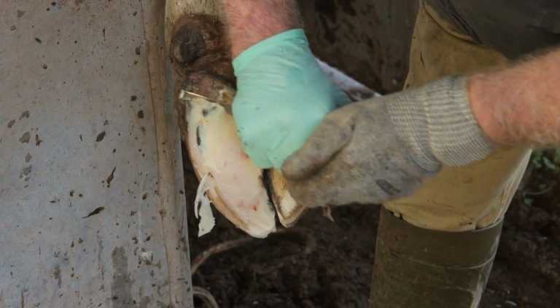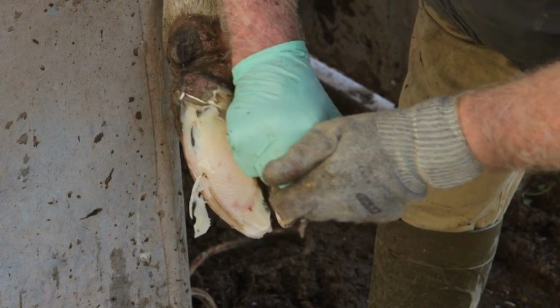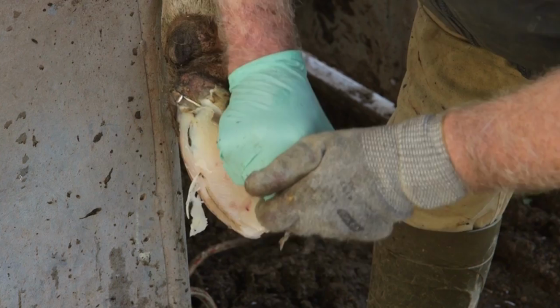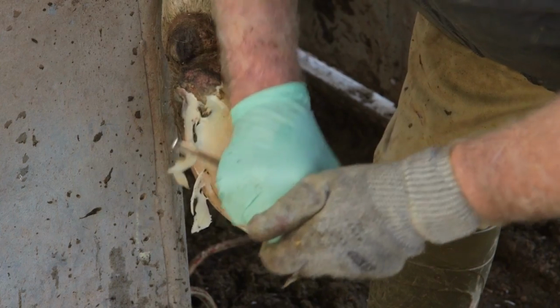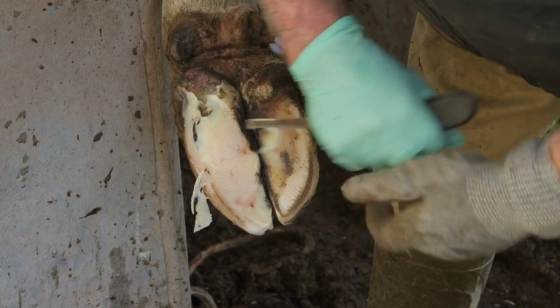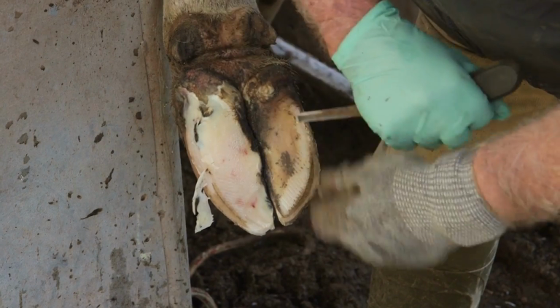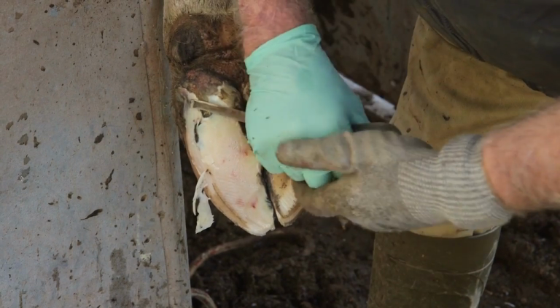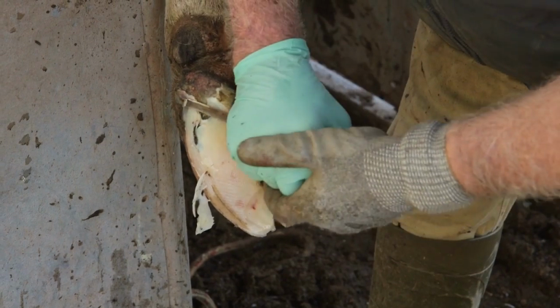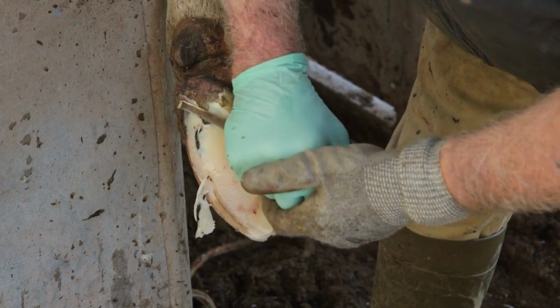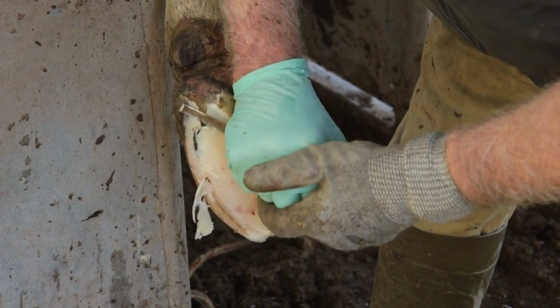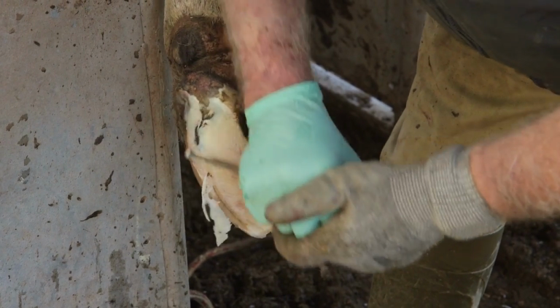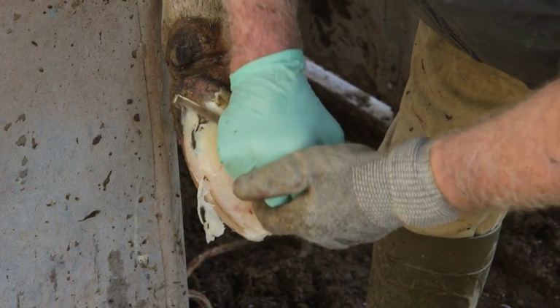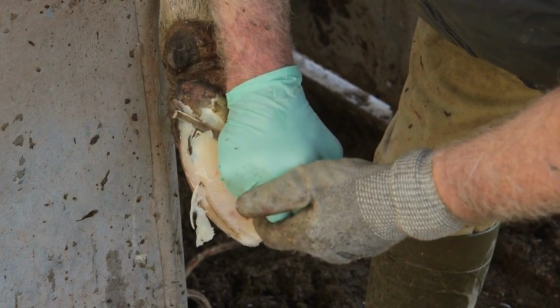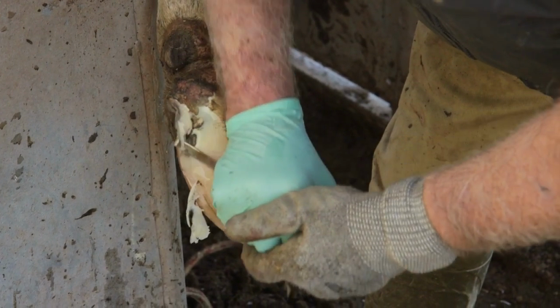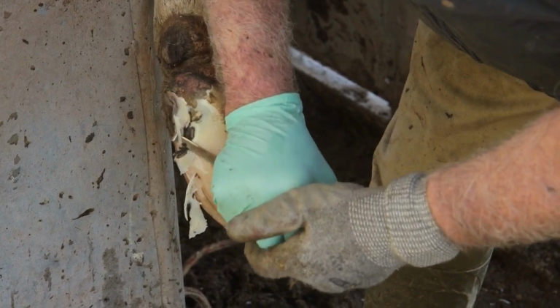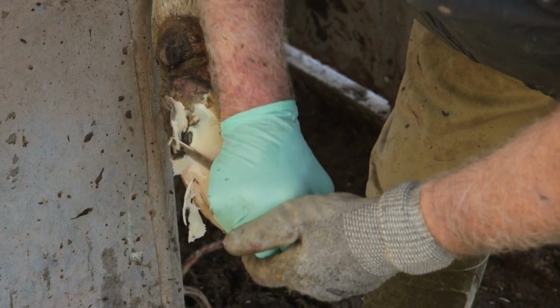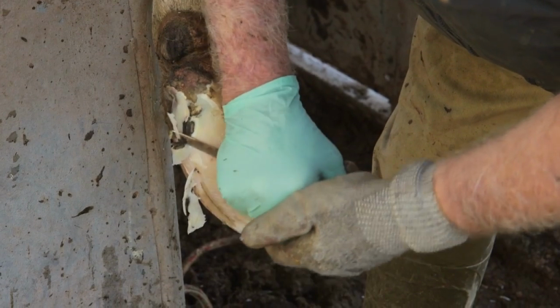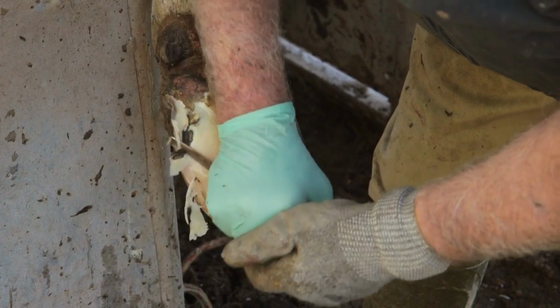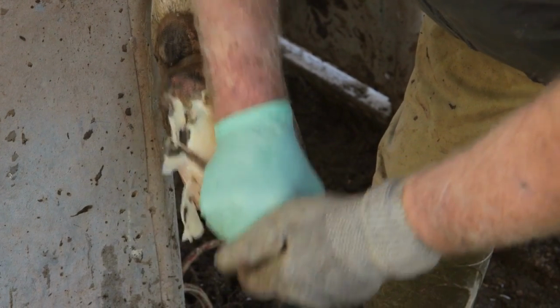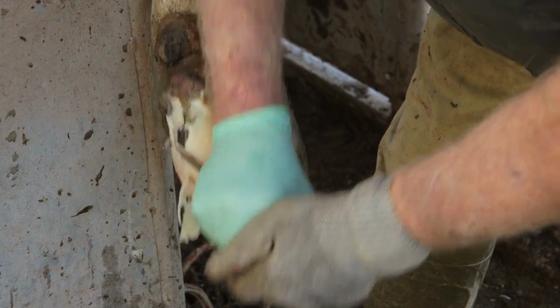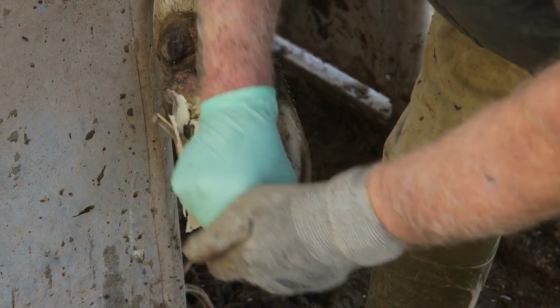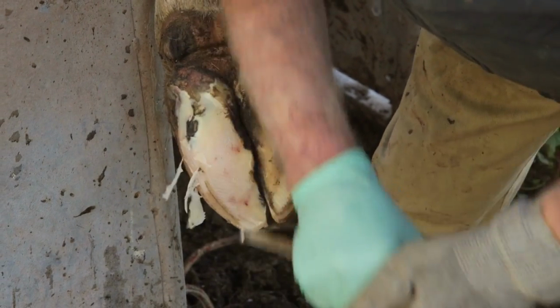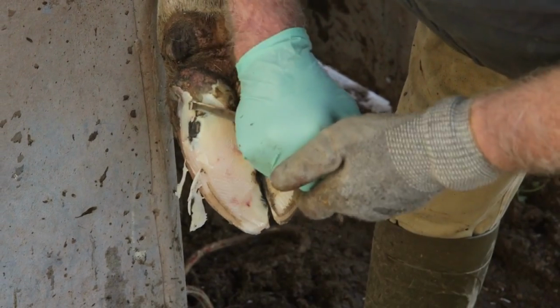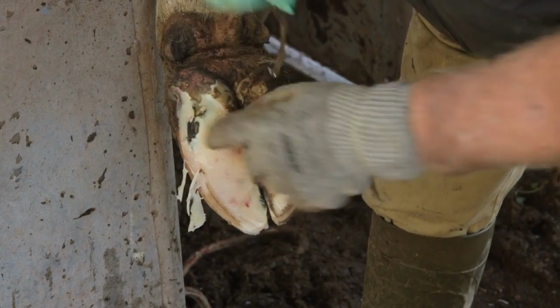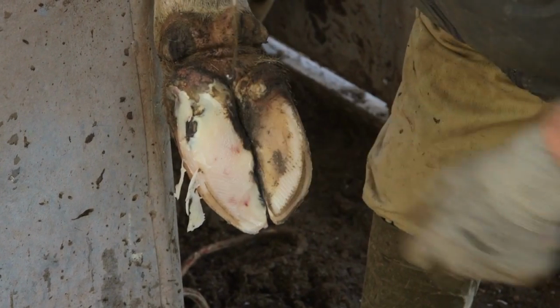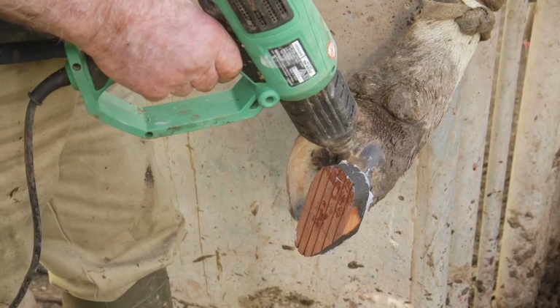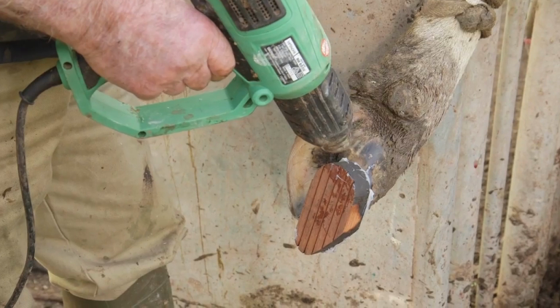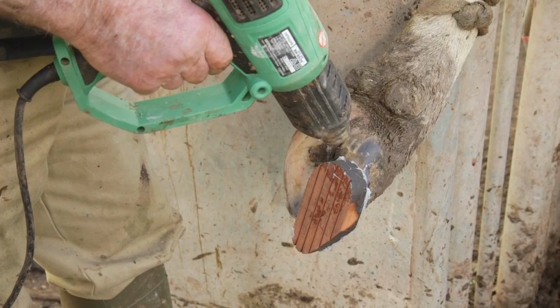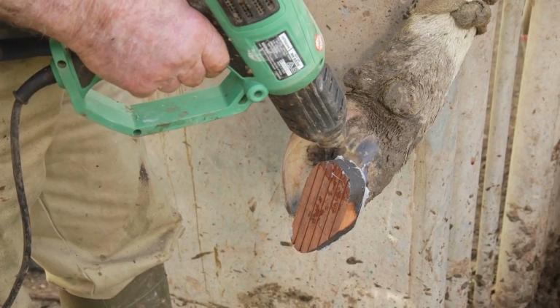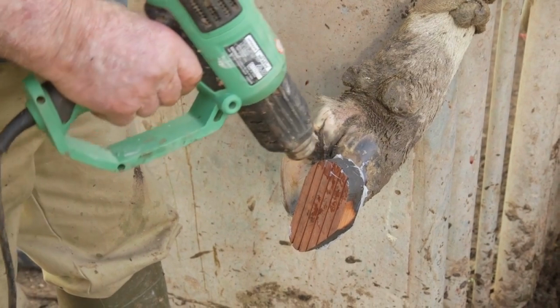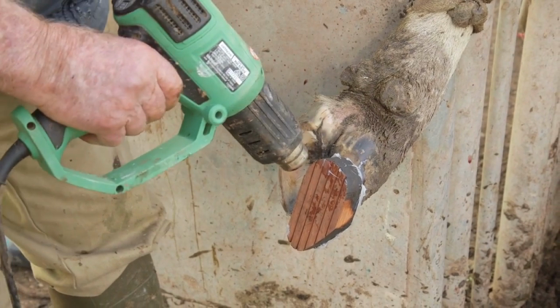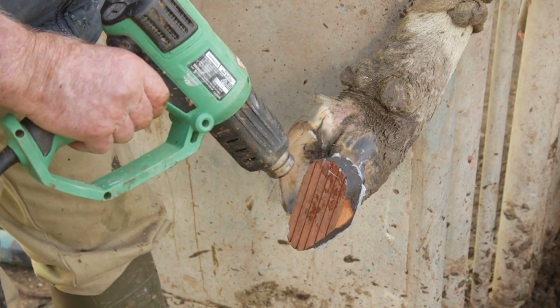Always pare out from the white line injury at an angle to prevent further mud or stones getting trapped. Once all the underrun is removed, the next step is to transfer the weight away from this painful corner, either by paring or of course with a block.